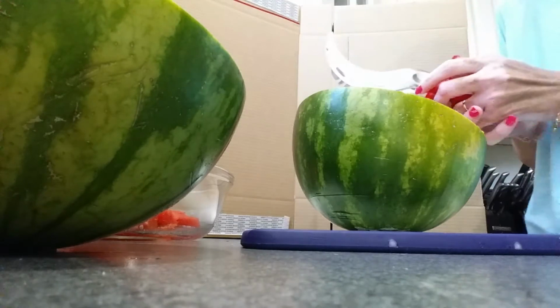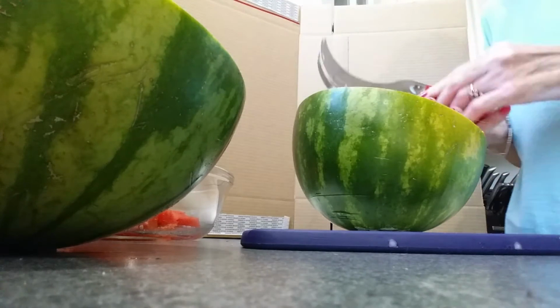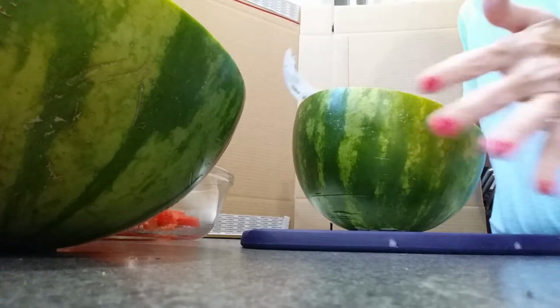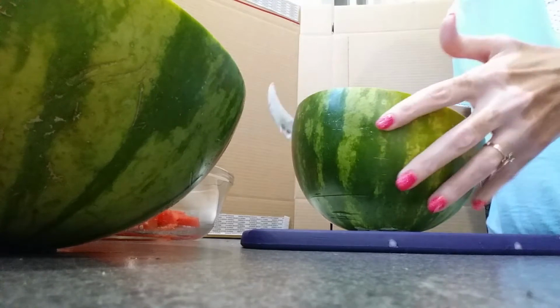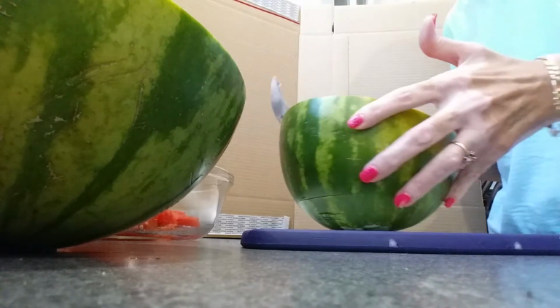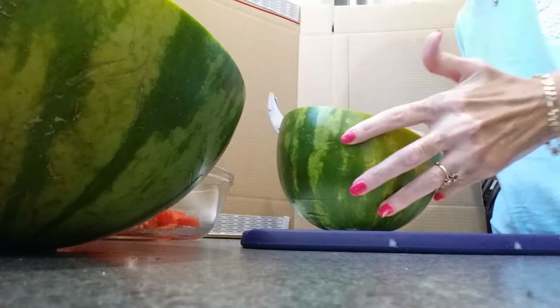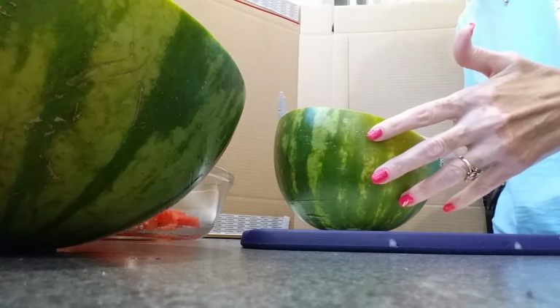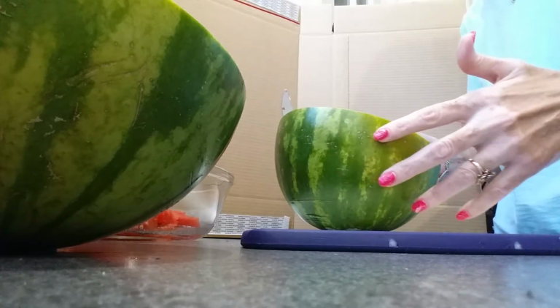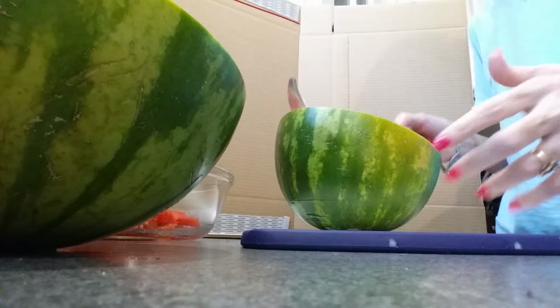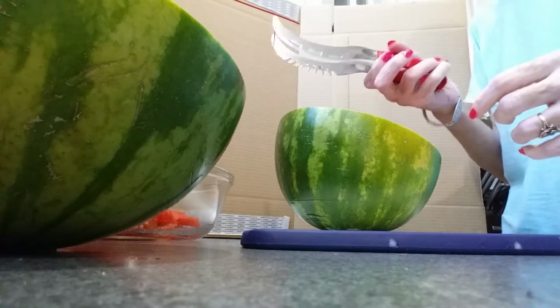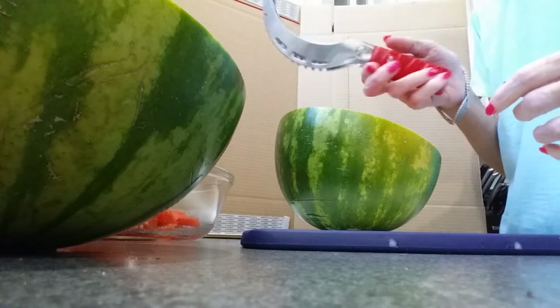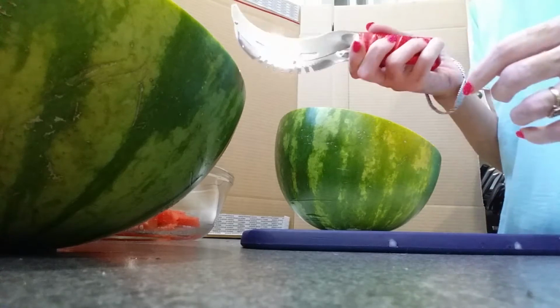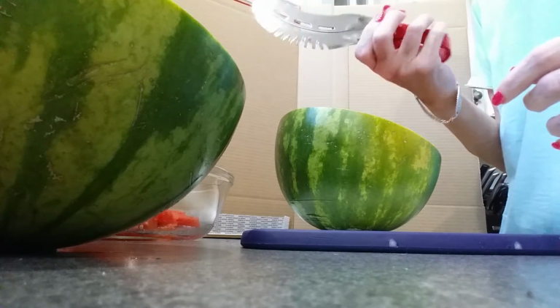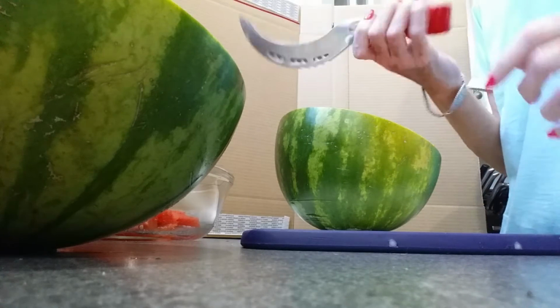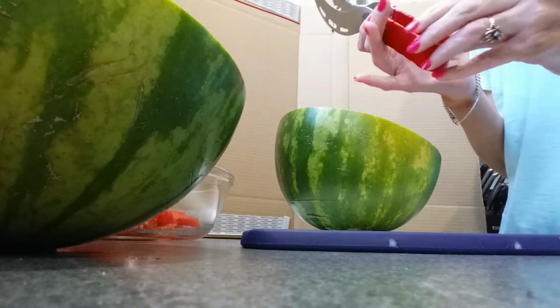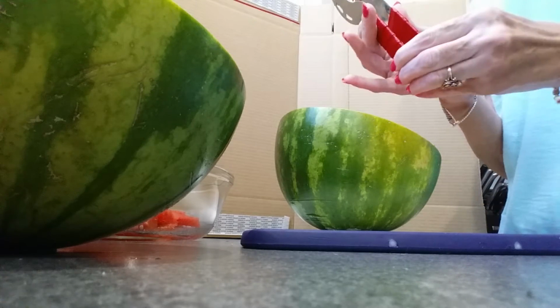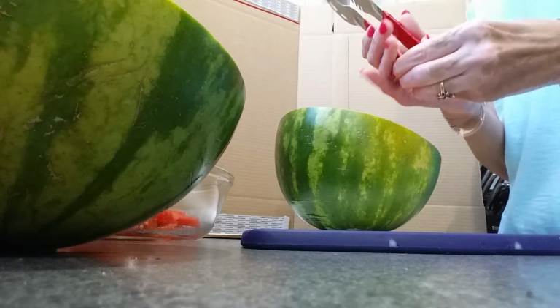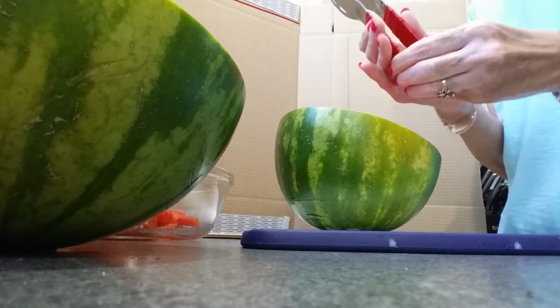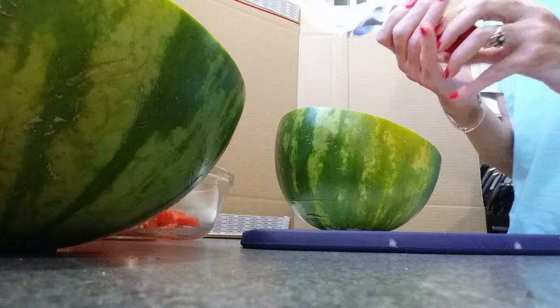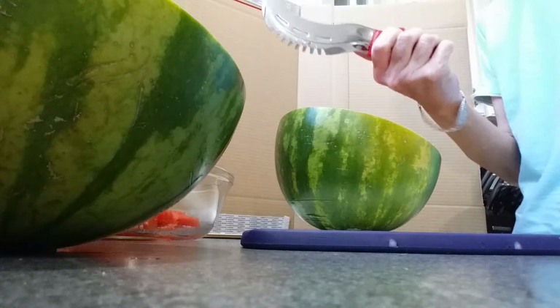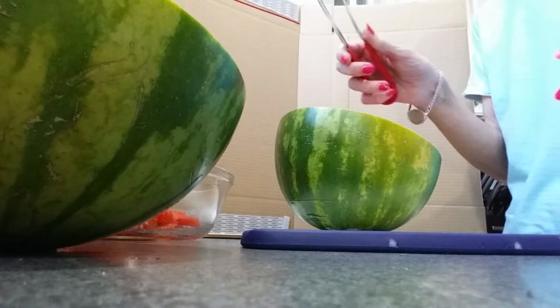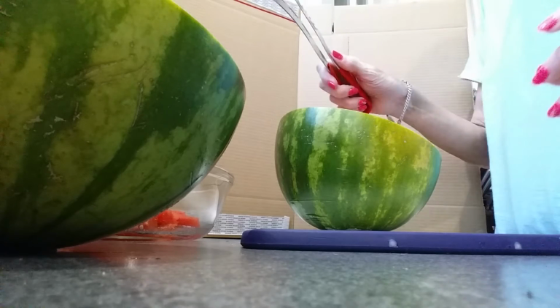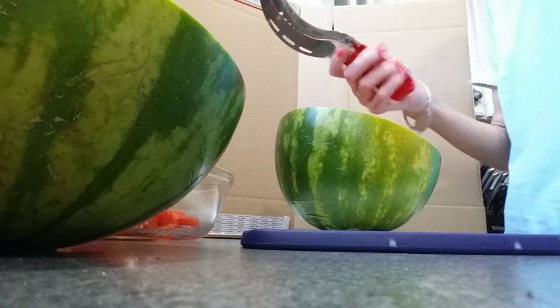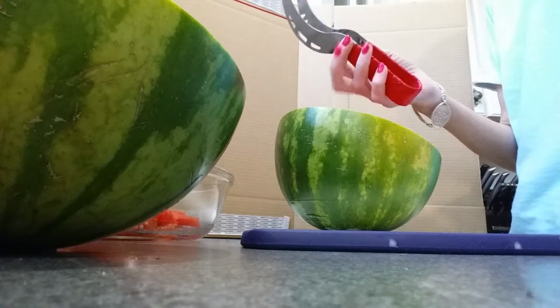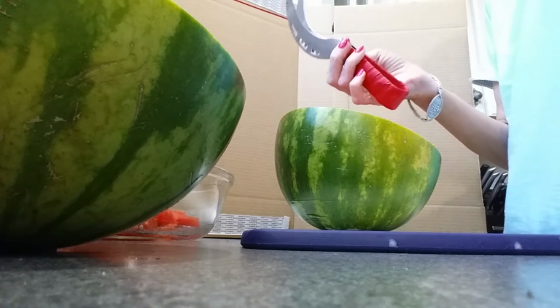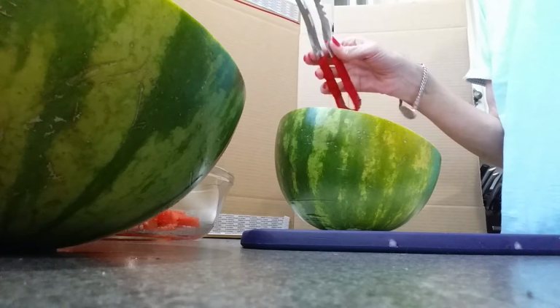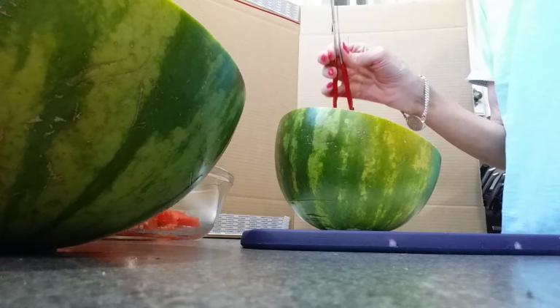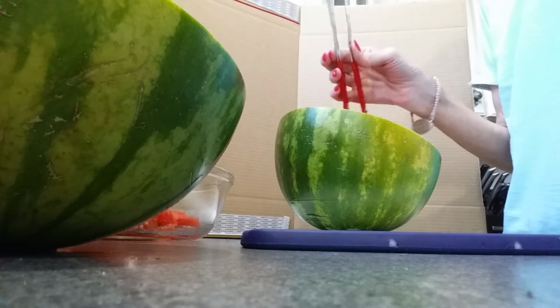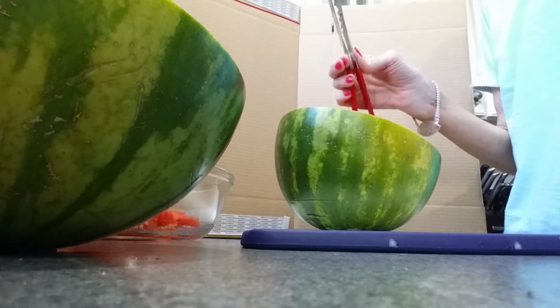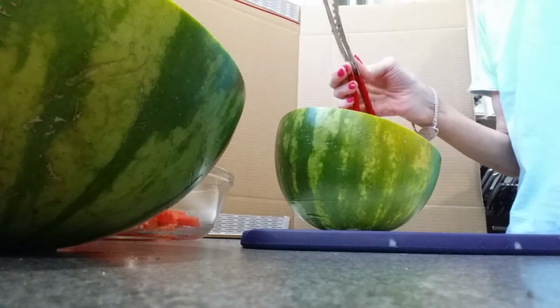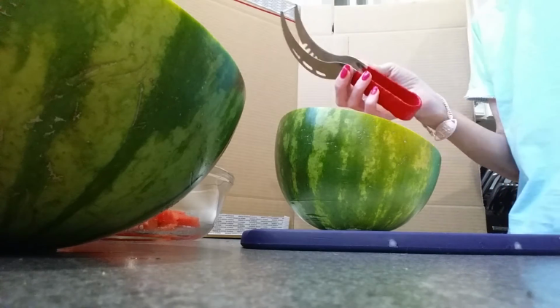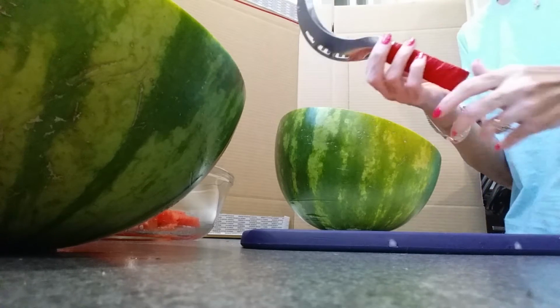The first thing you want to do is half your watermelon. As you notice, this has a nice soft cushion design. It's easy to hold, easy to grip. As you can see, I can press it together very easily.